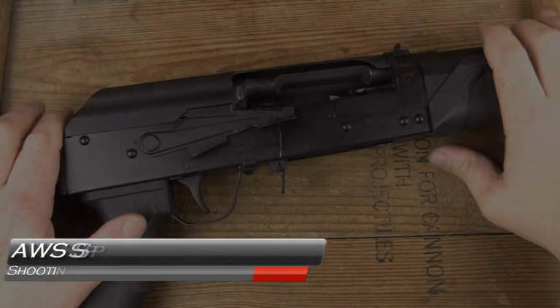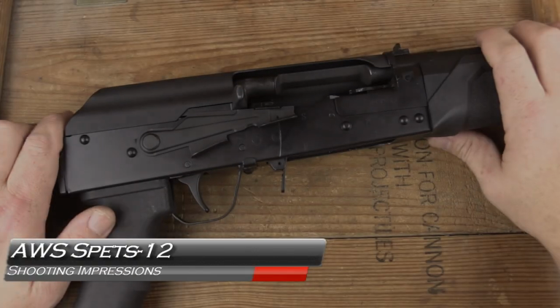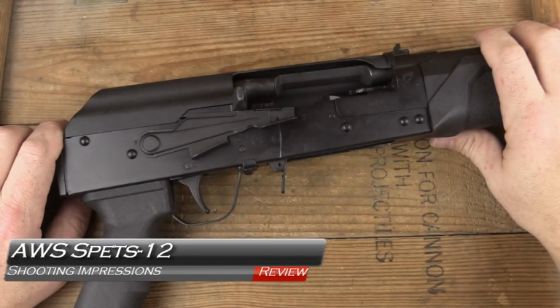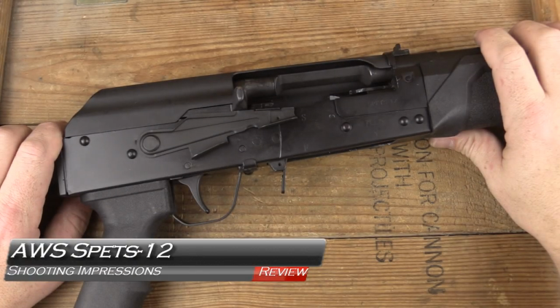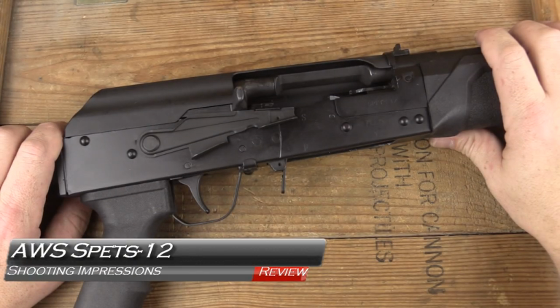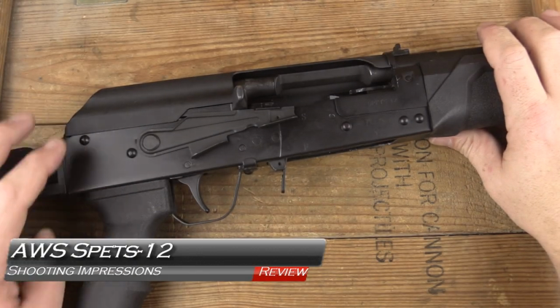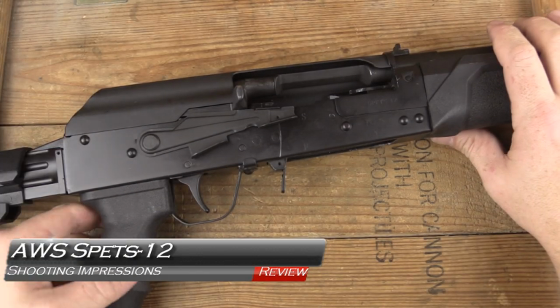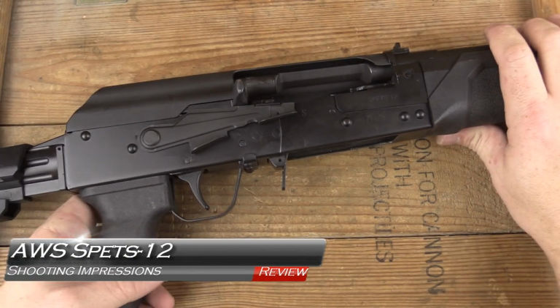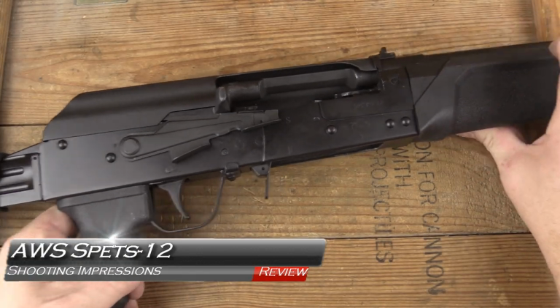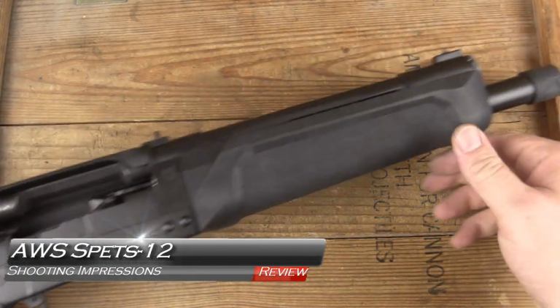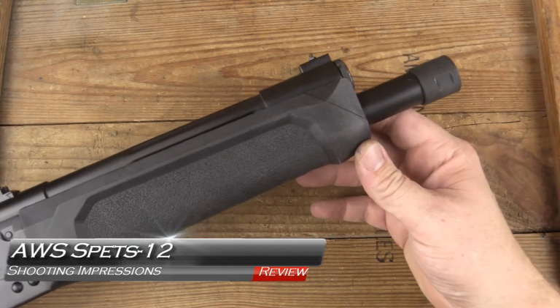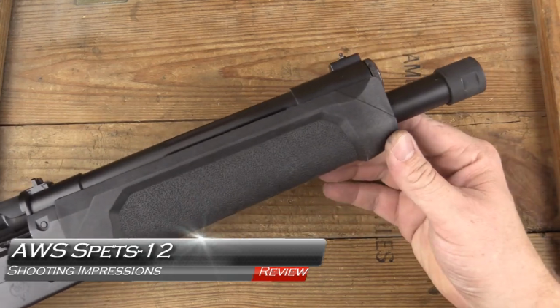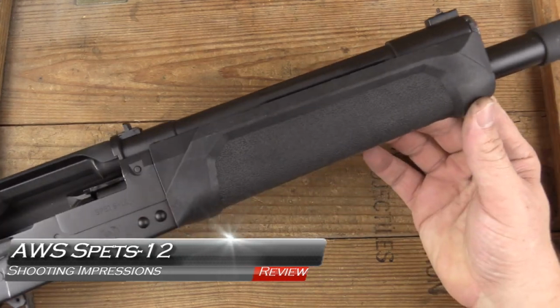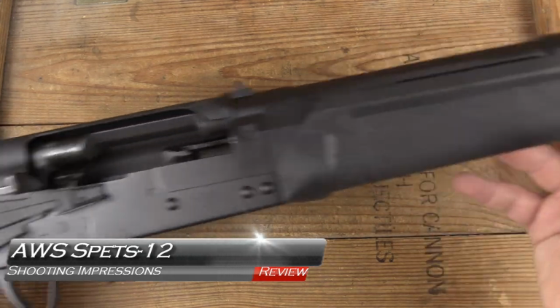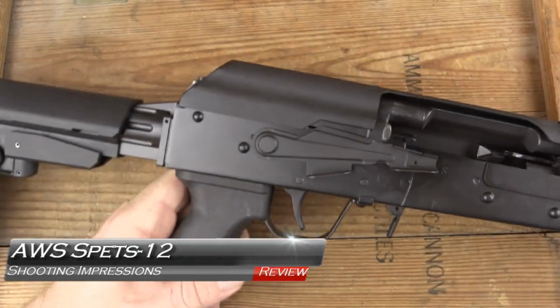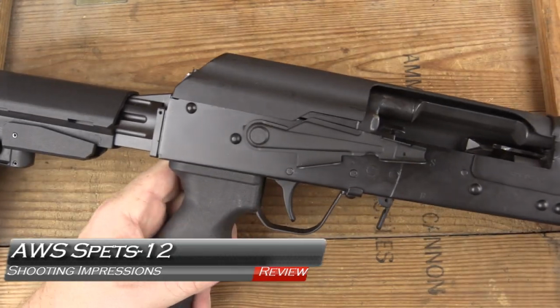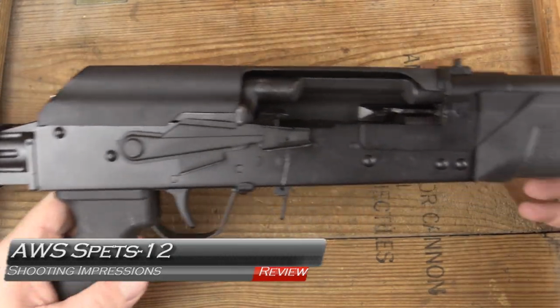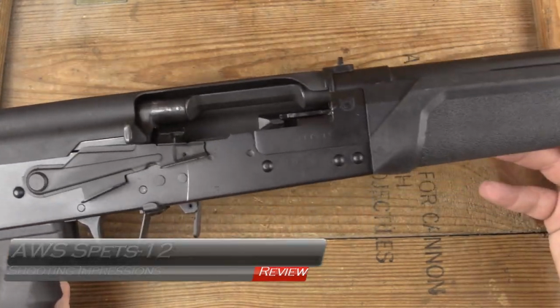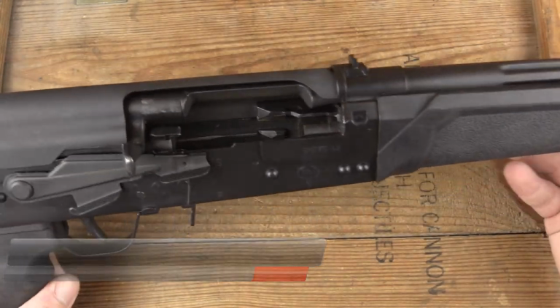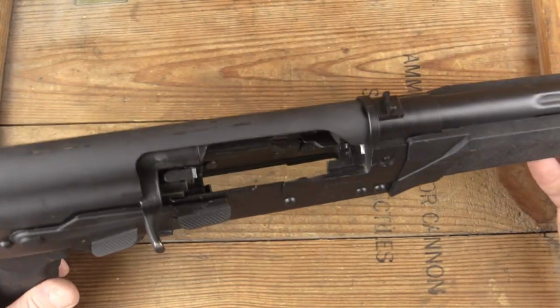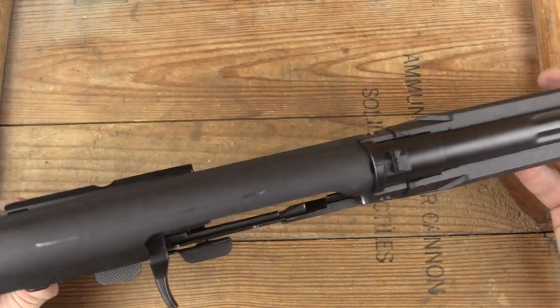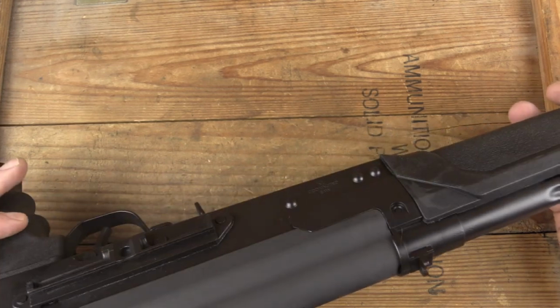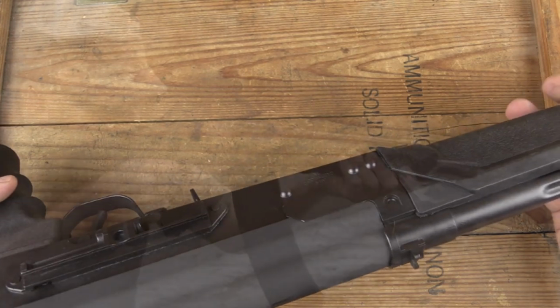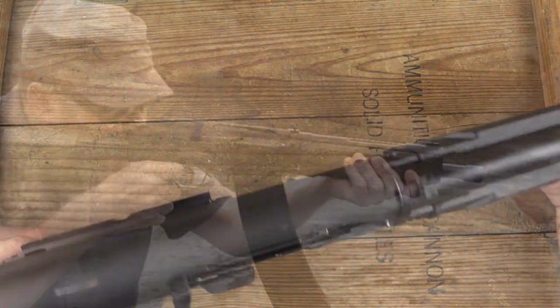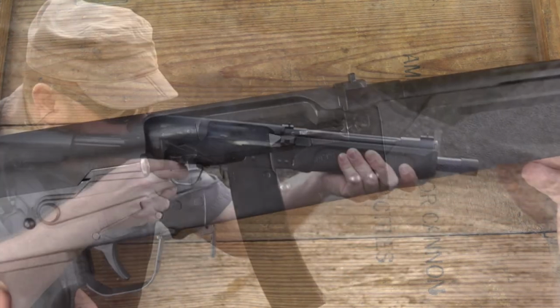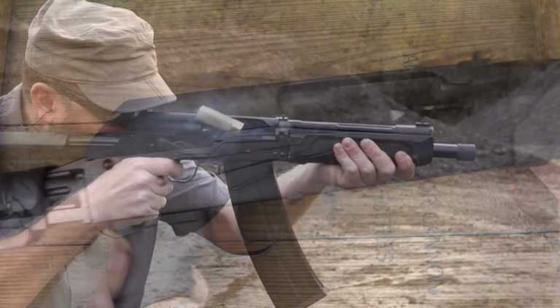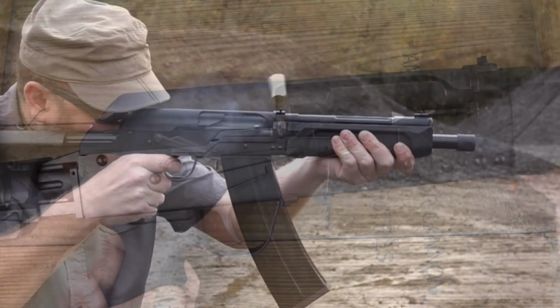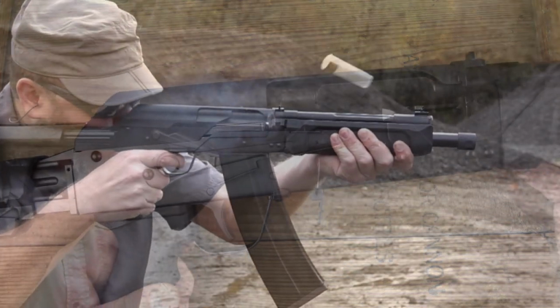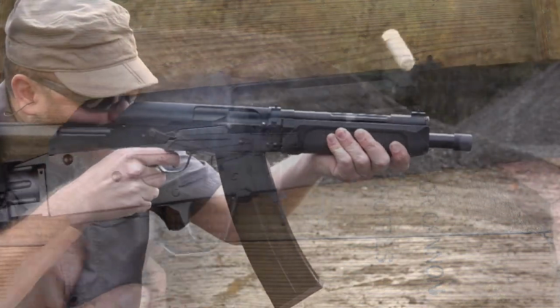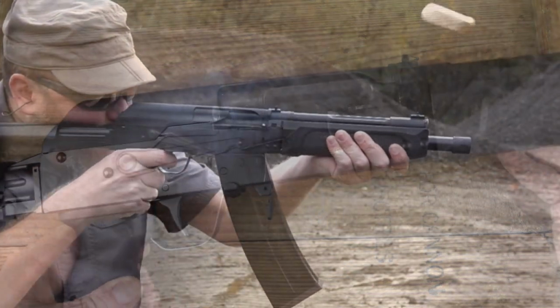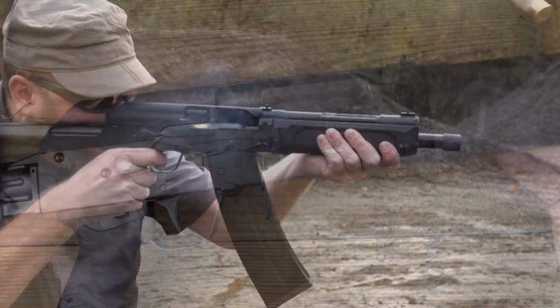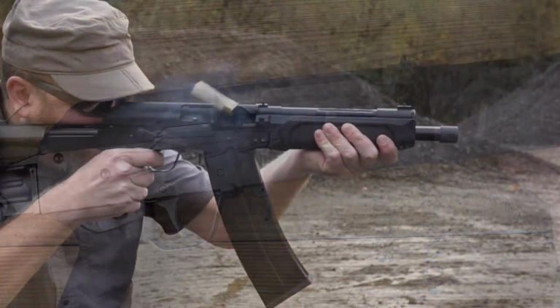The Spetz 12 Compact 12 Gauge Firearm — that's the end of the barrel. This thing was a load of fun to shoot, and we're going to talk about the experiences we had and show you some footage coming up next on GB Guns.